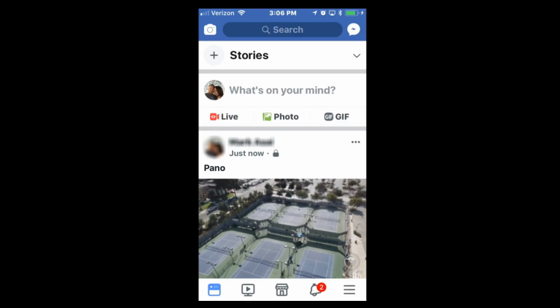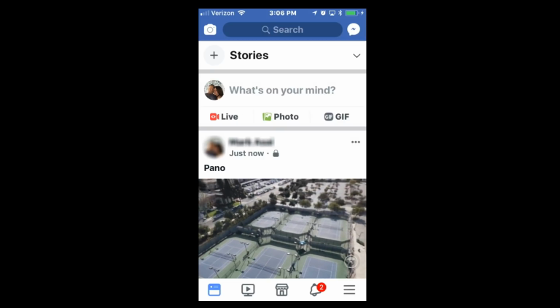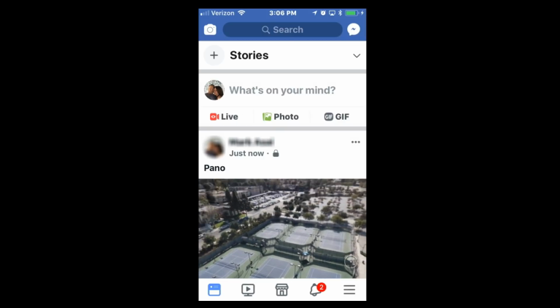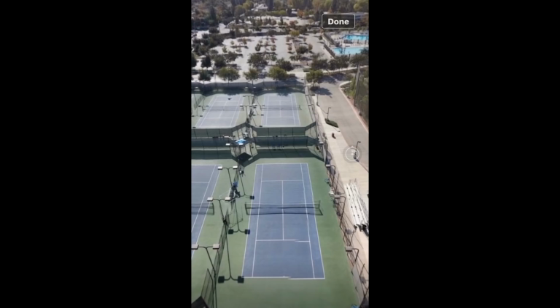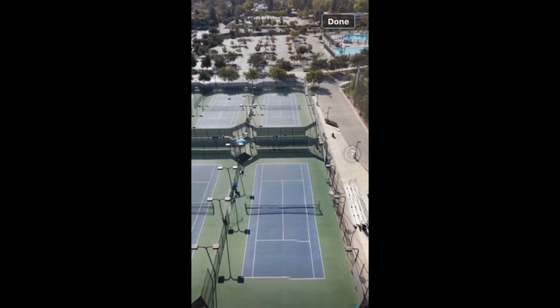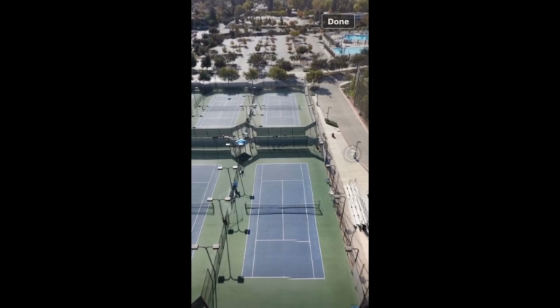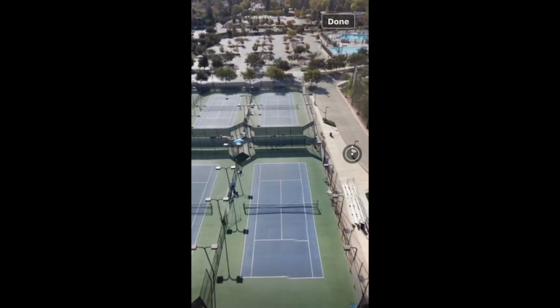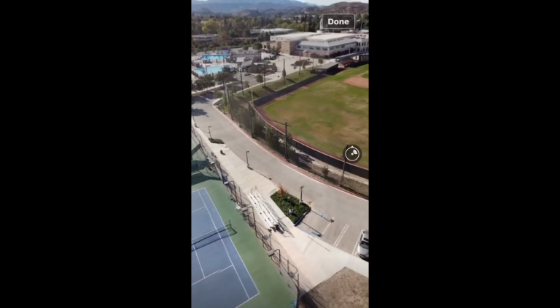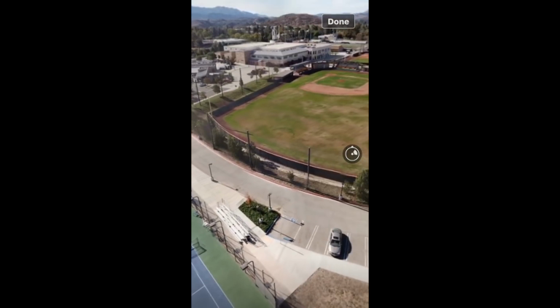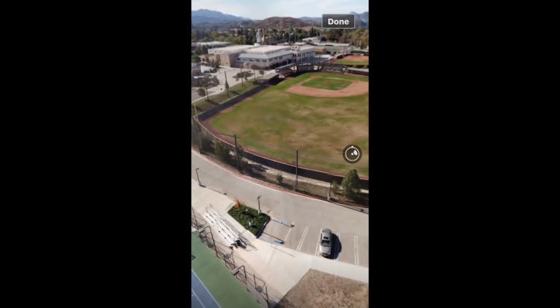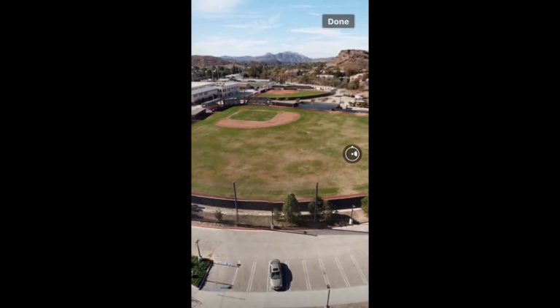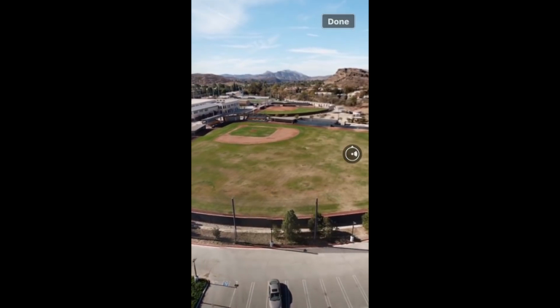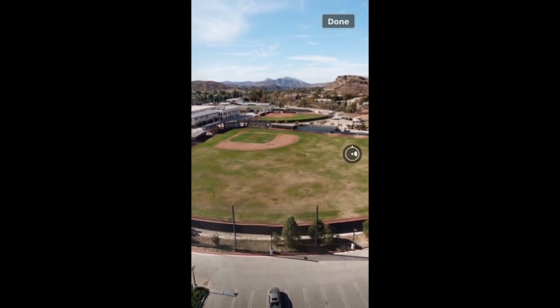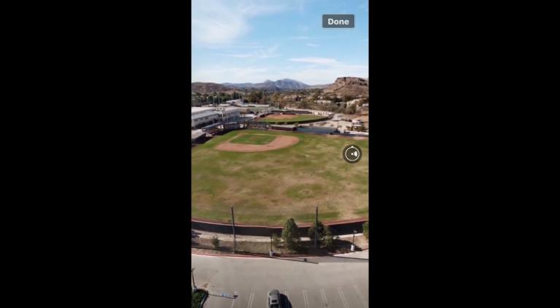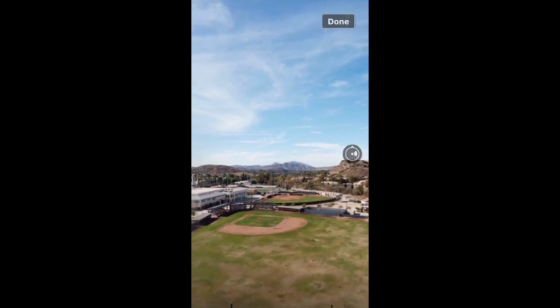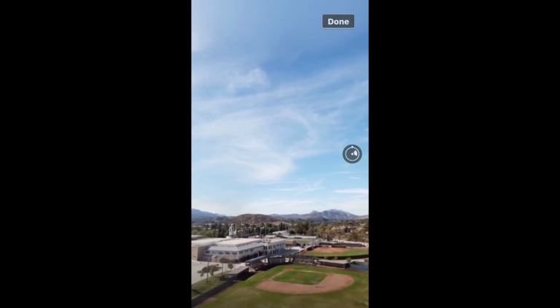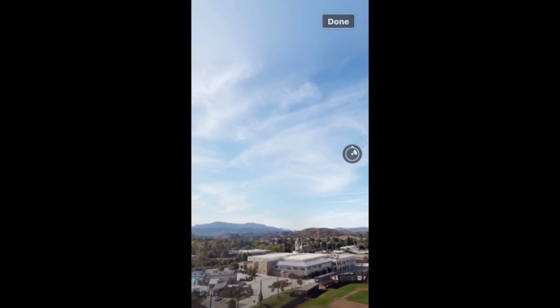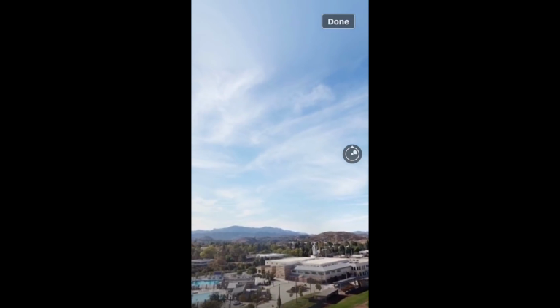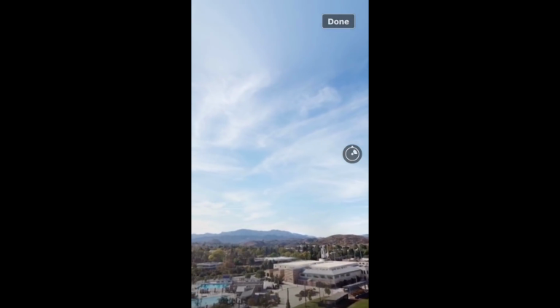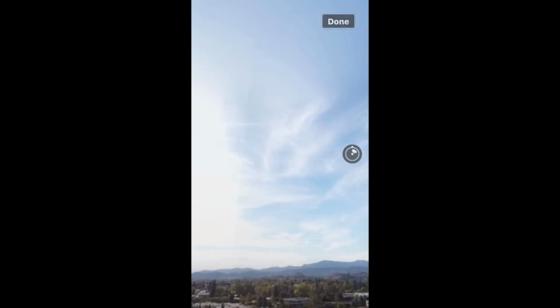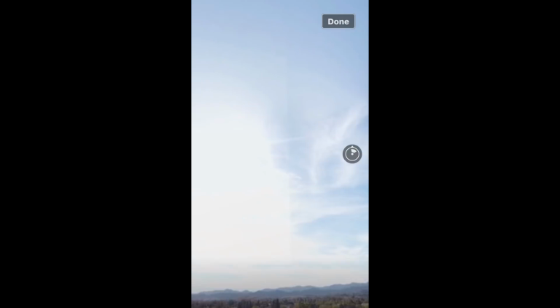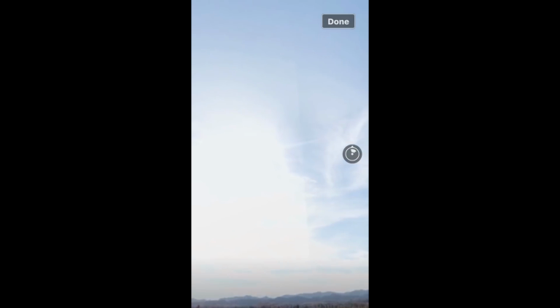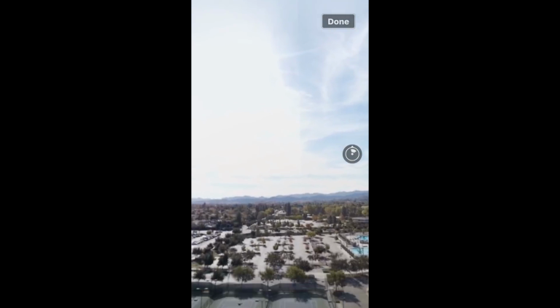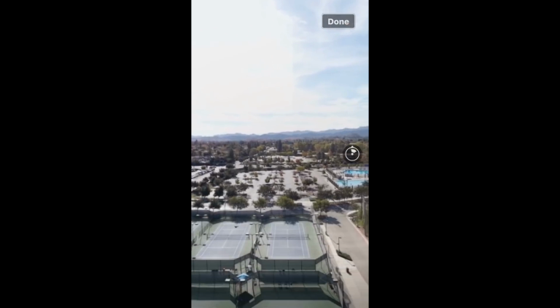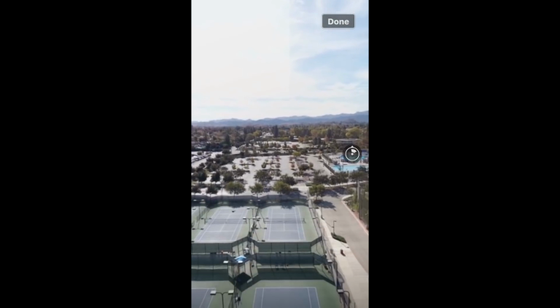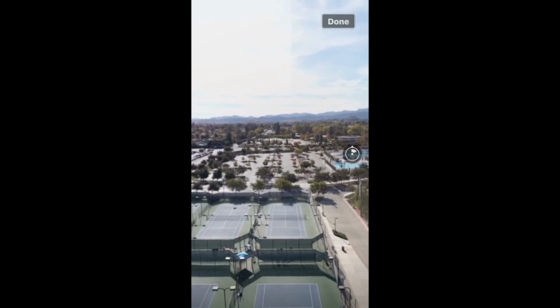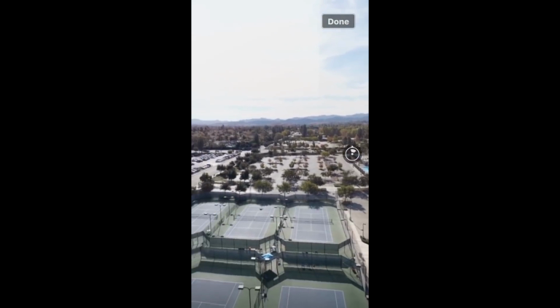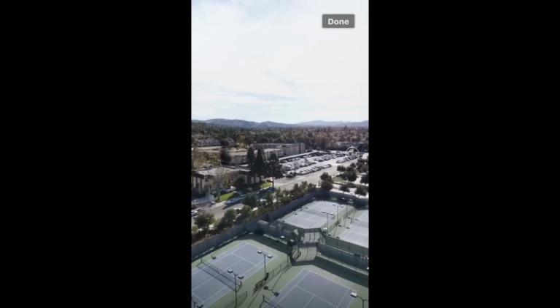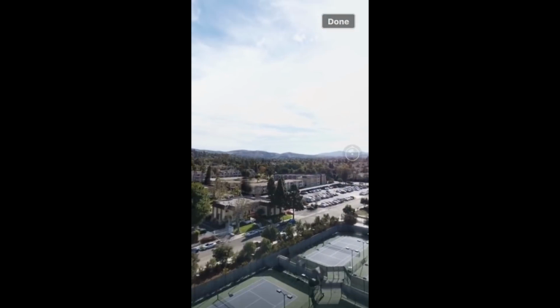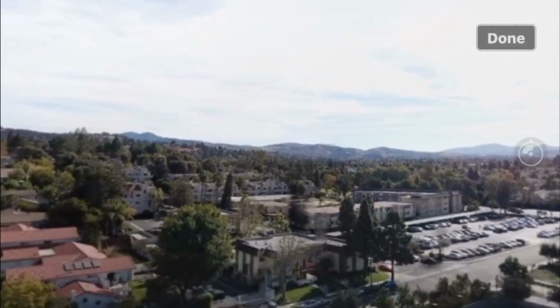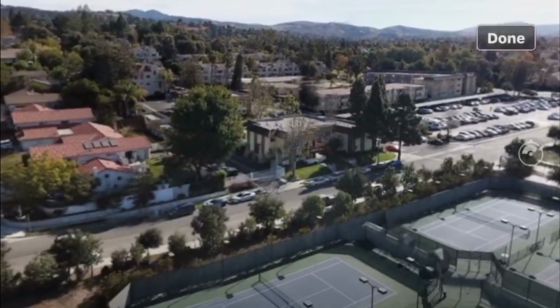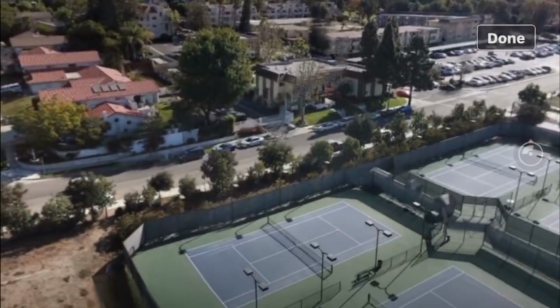Touch on the screen again and you get full screen mode. And if you rotate your device, you'll get the landscape mode.